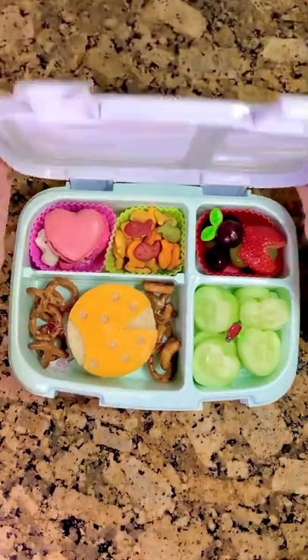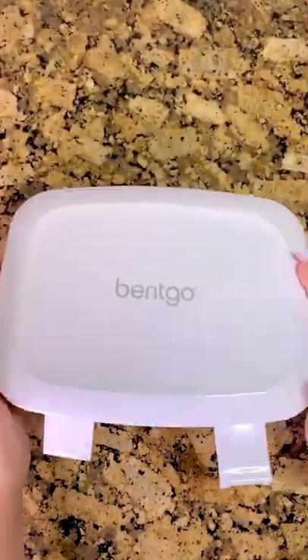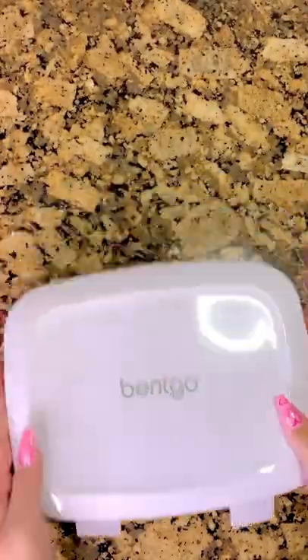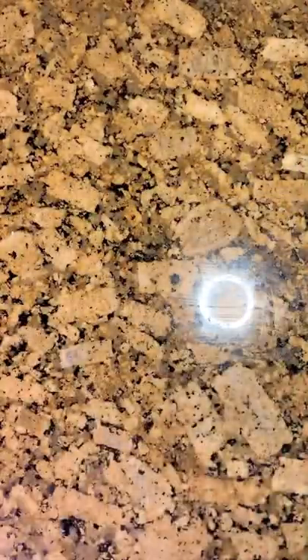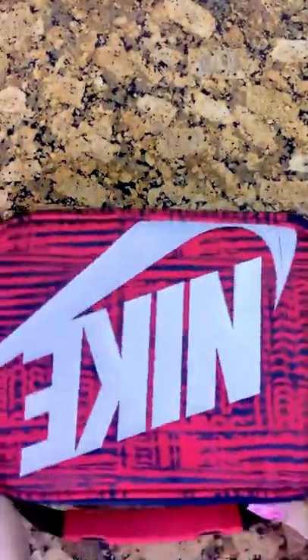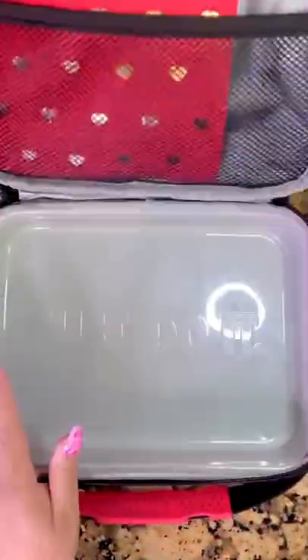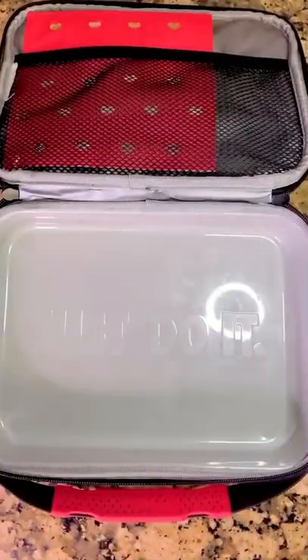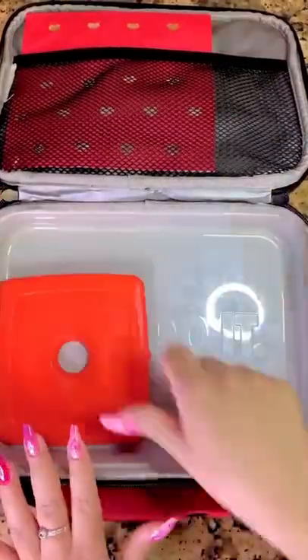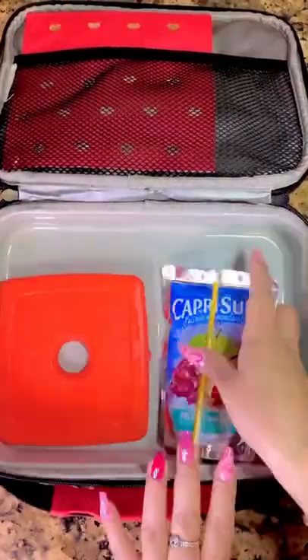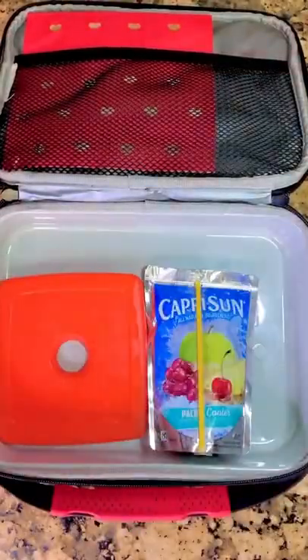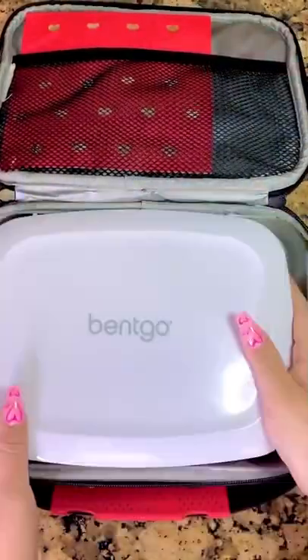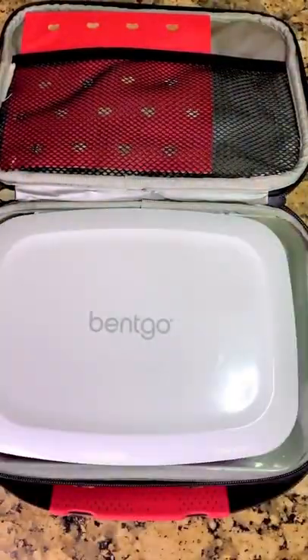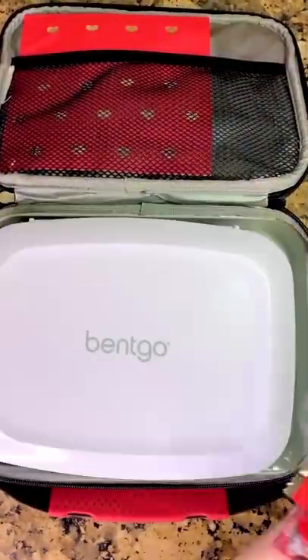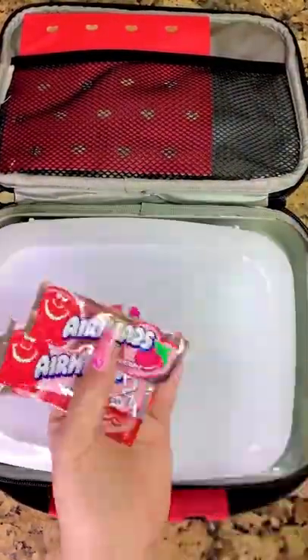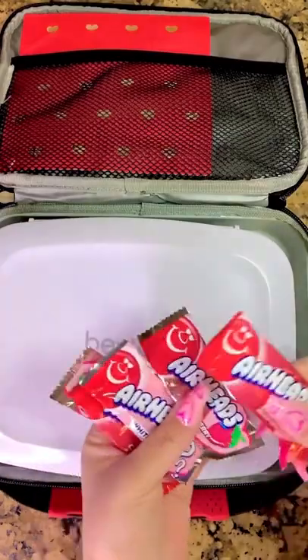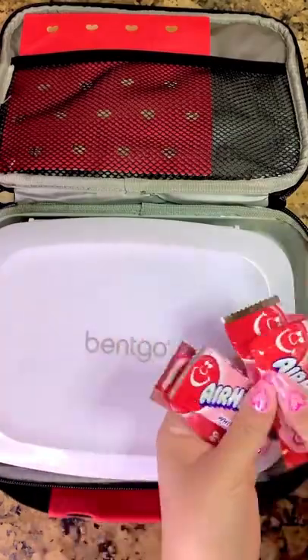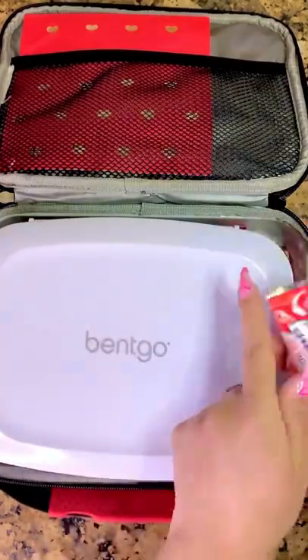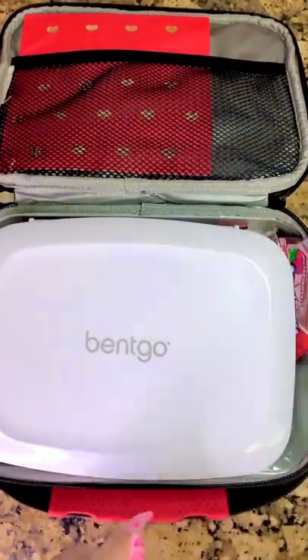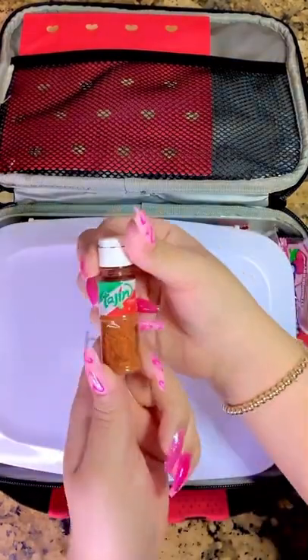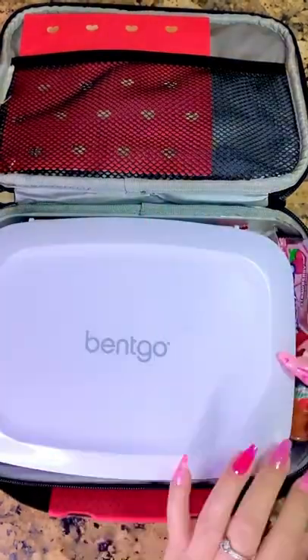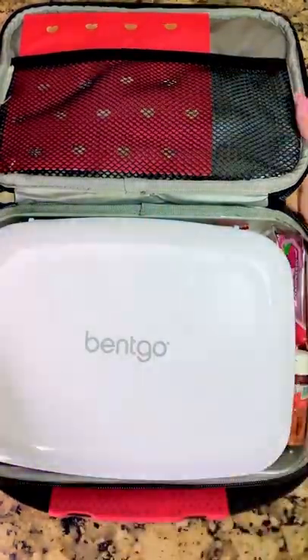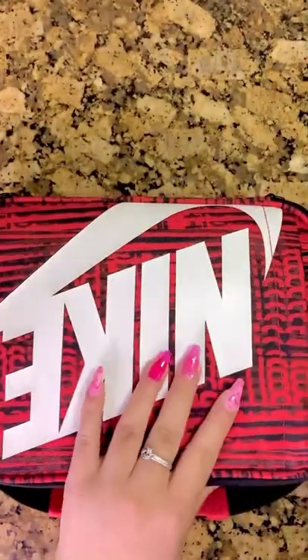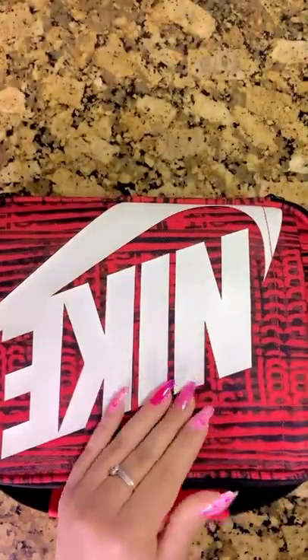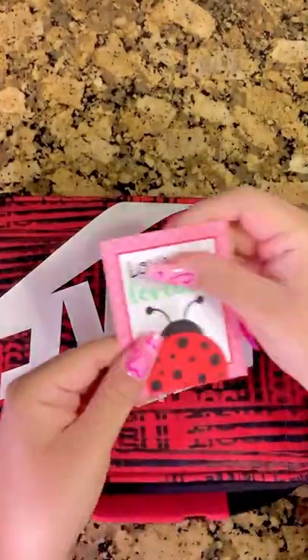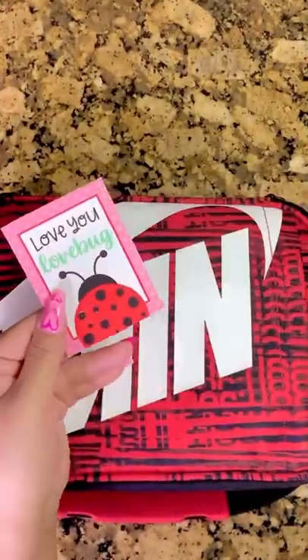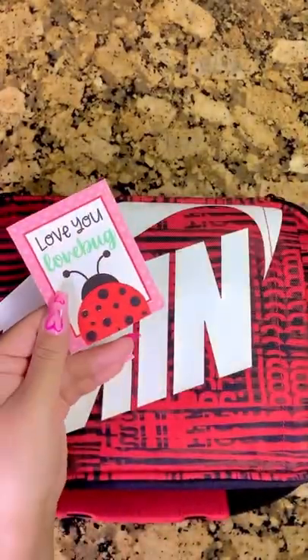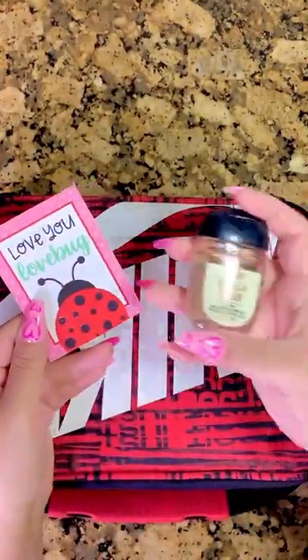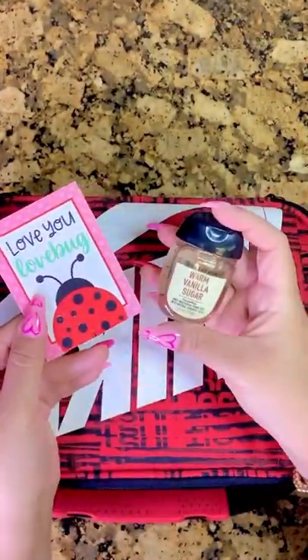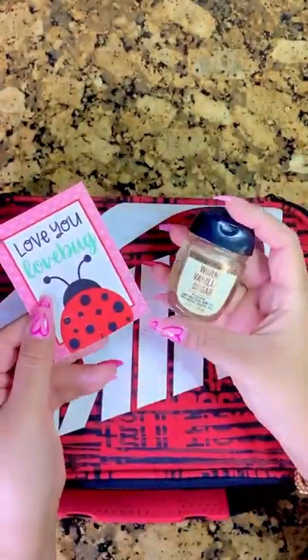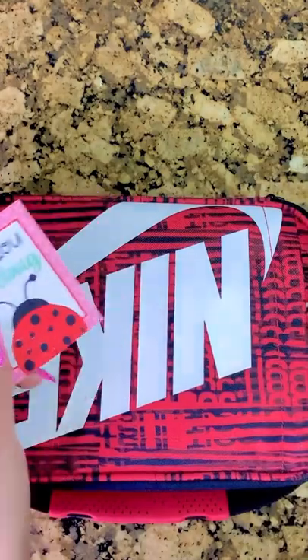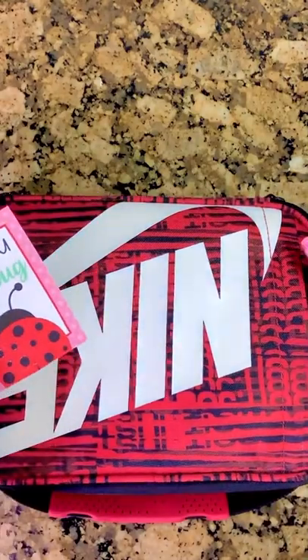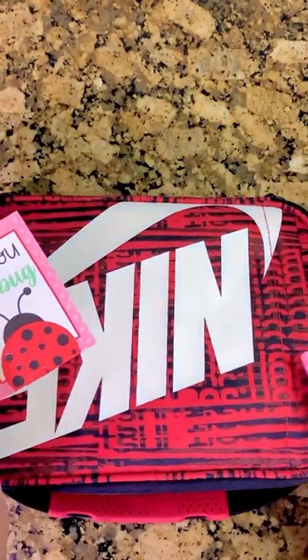Then I'll close up his bento and add that into his lunchbox along with his ice pack, drink, and as a treat for him and his friends I'm going to send some little Valentine's airheads, and his tahini for his cucumber. Then his note says 'love you, love bug,' and a hand sanitizer.